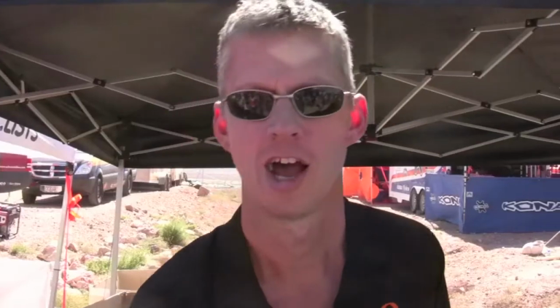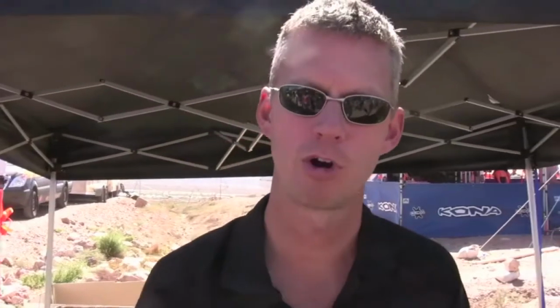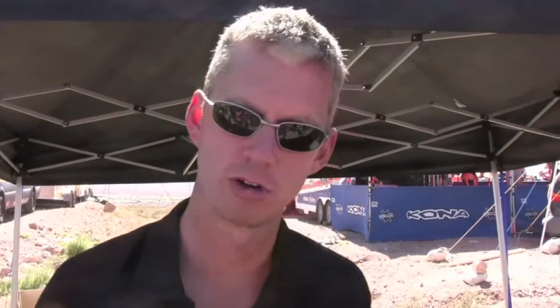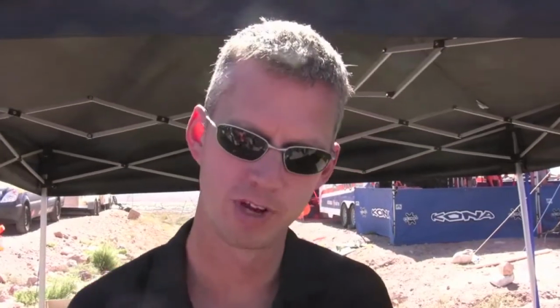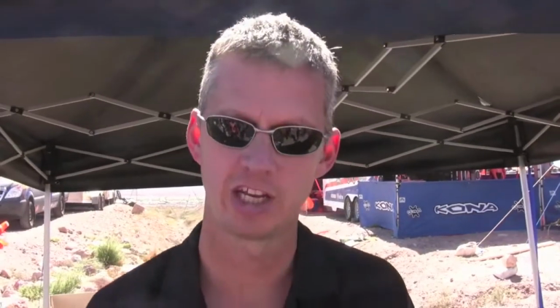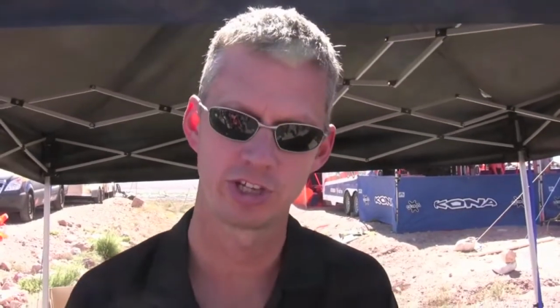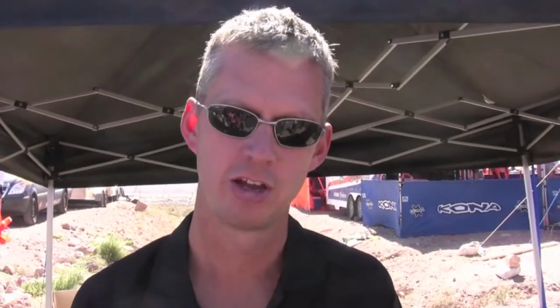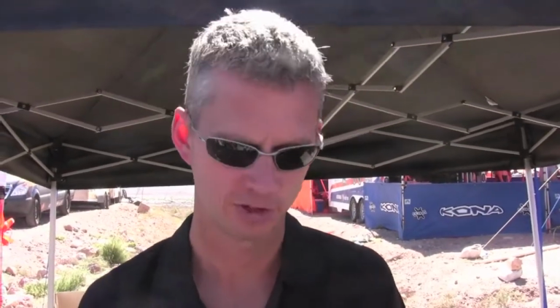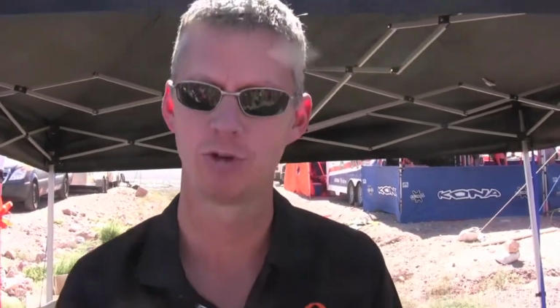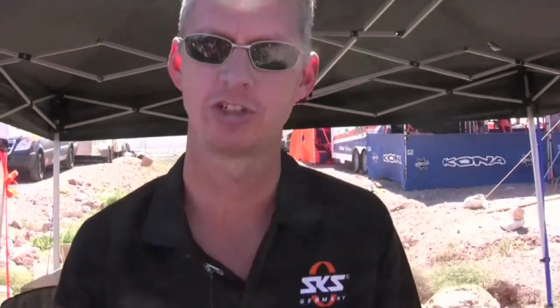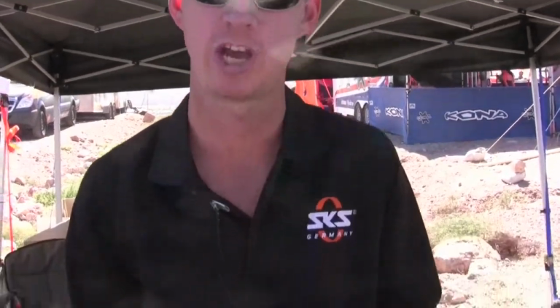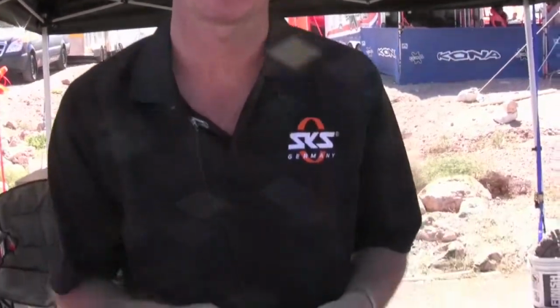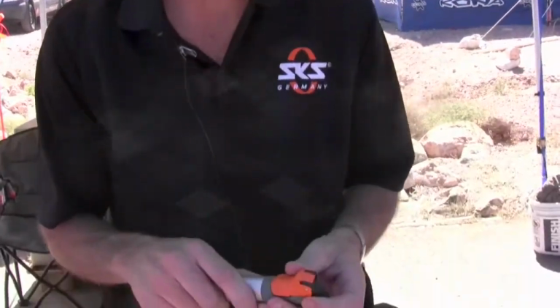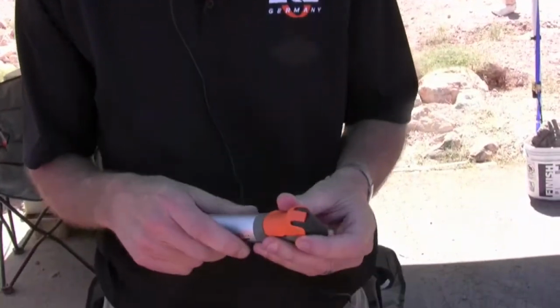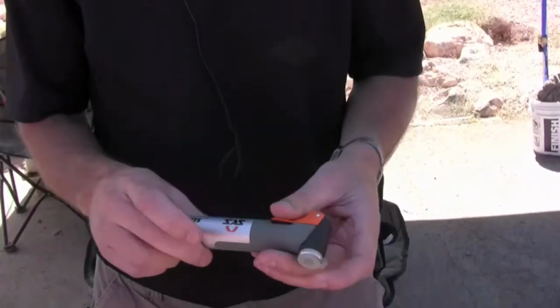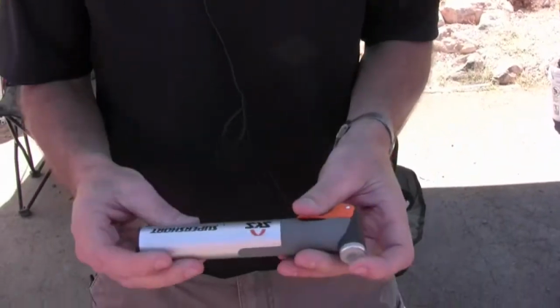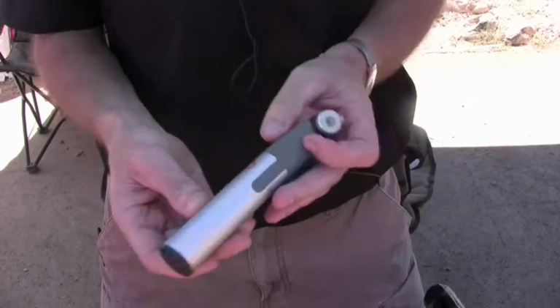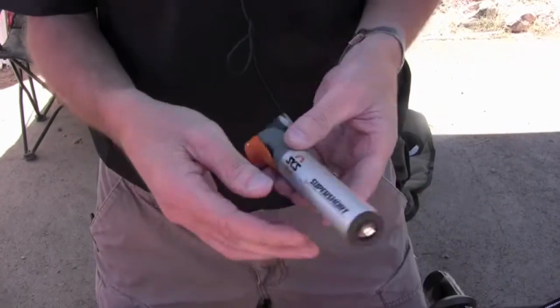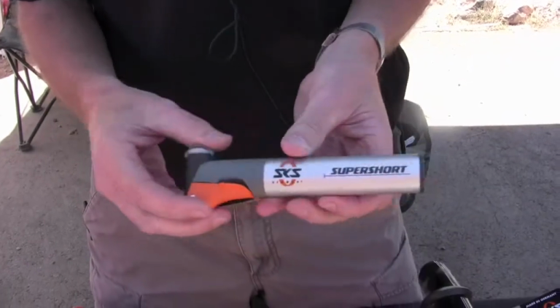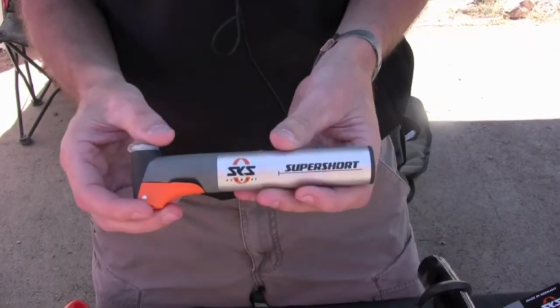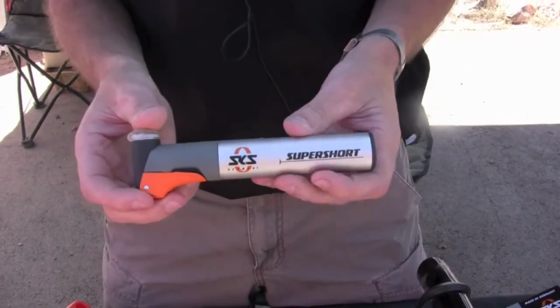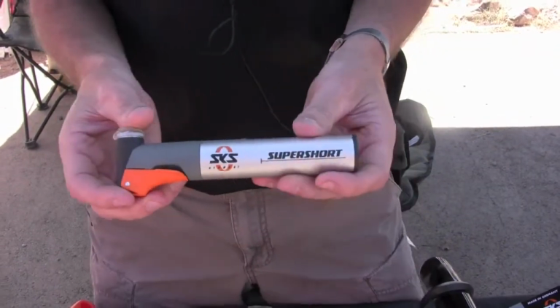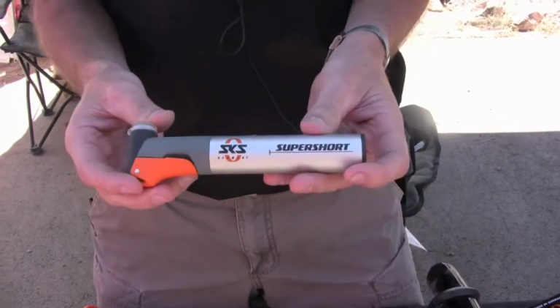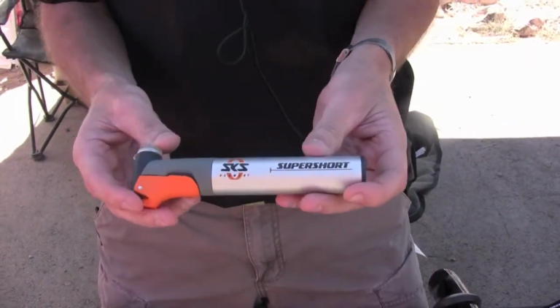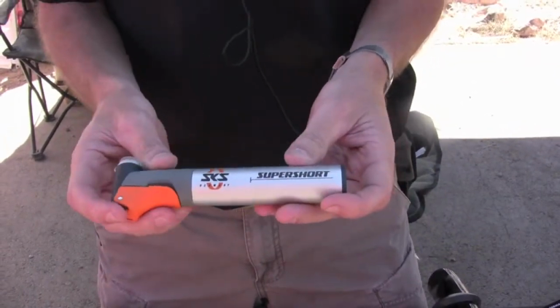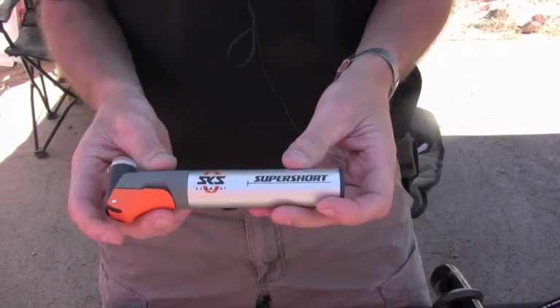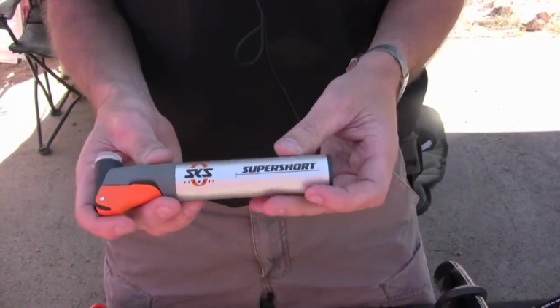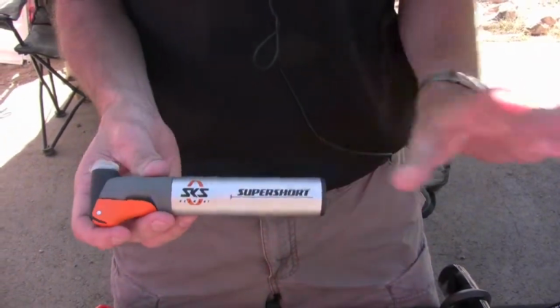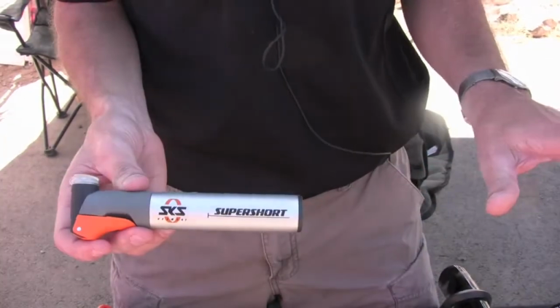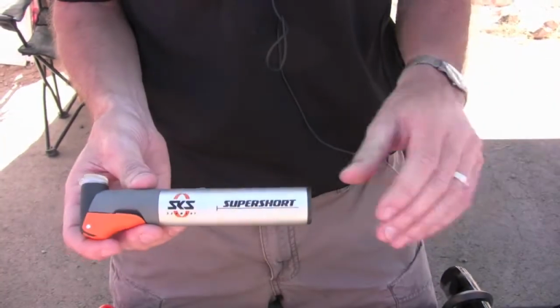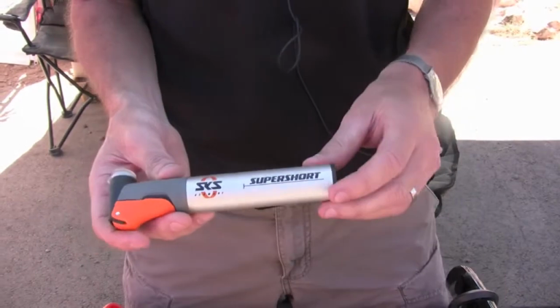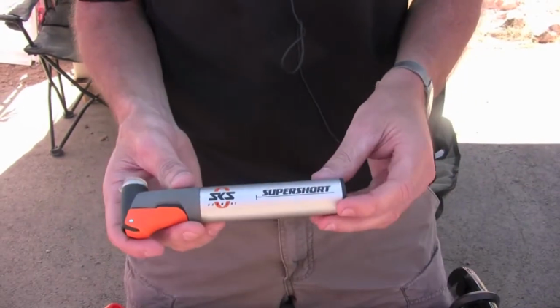Hi, I'm Mark Bergner from SKS USA. I have a couple of new things to show you guys here today. The first one I'll show you is the new SKS Super Short pump. Everything is made in Germany from SKS.